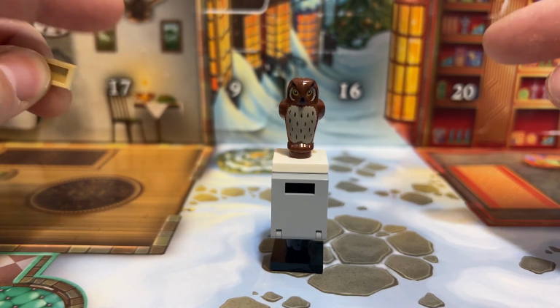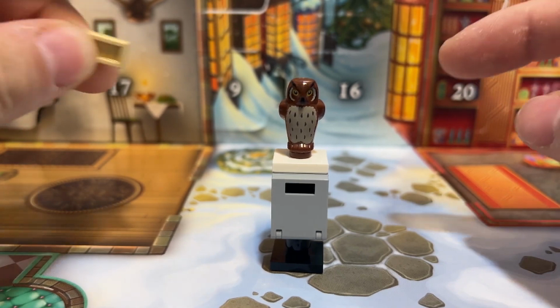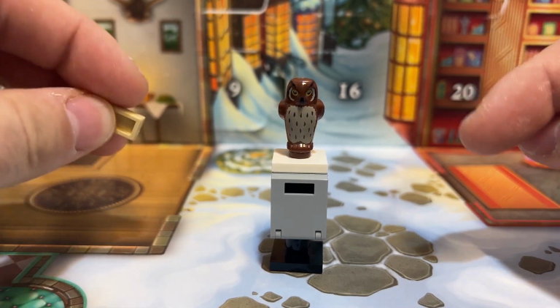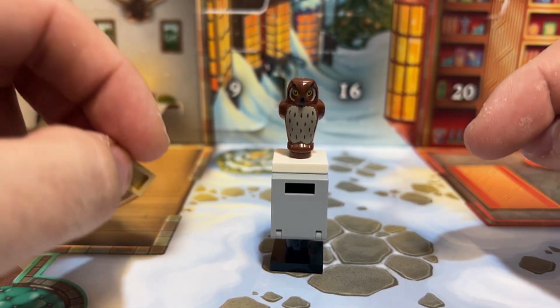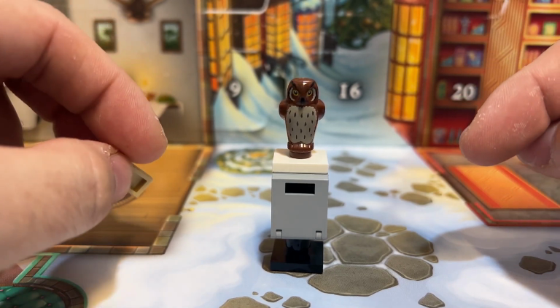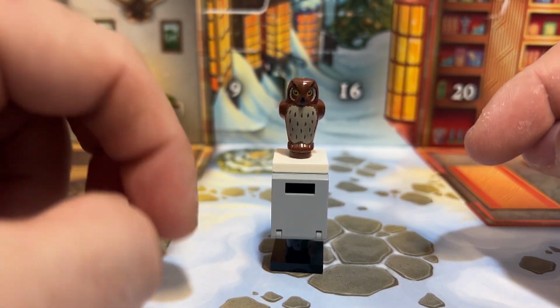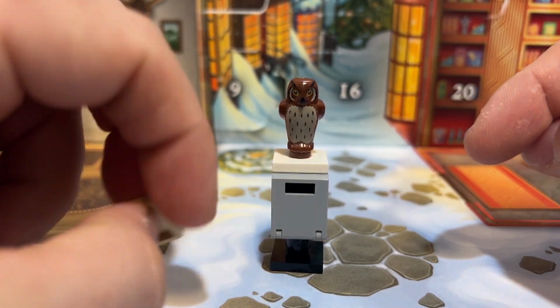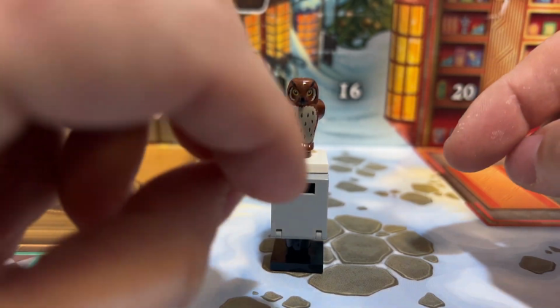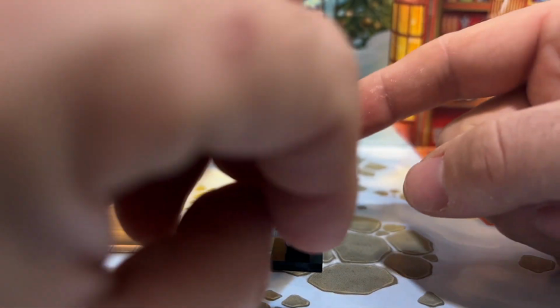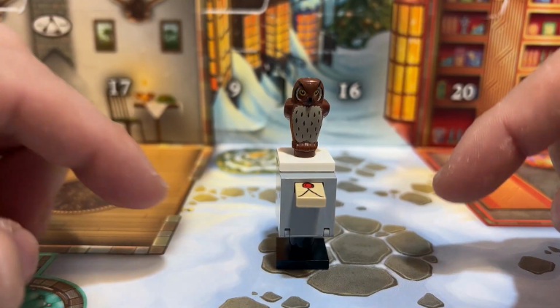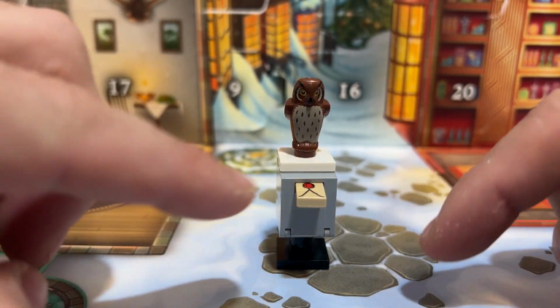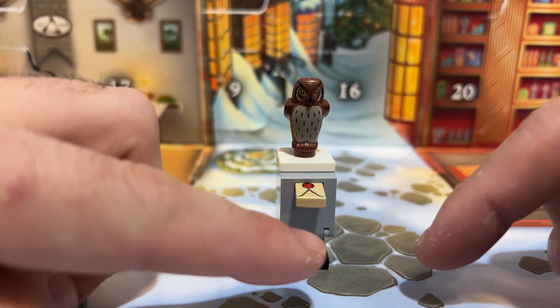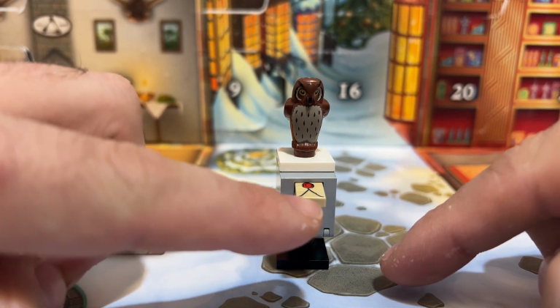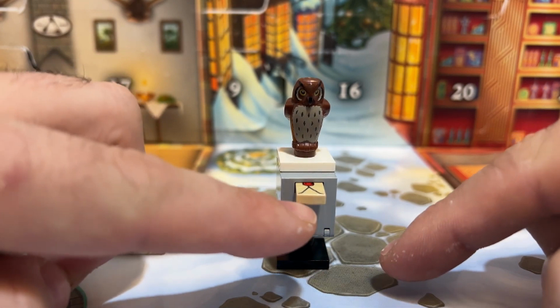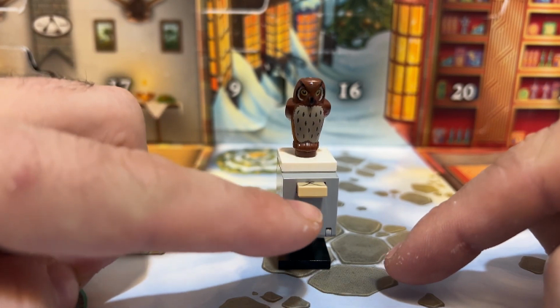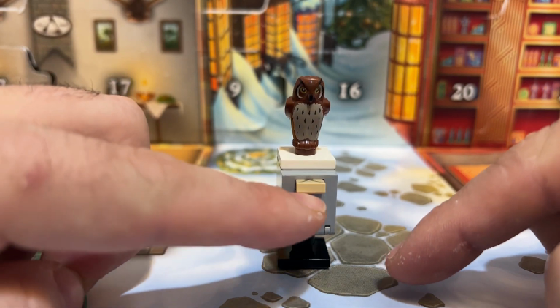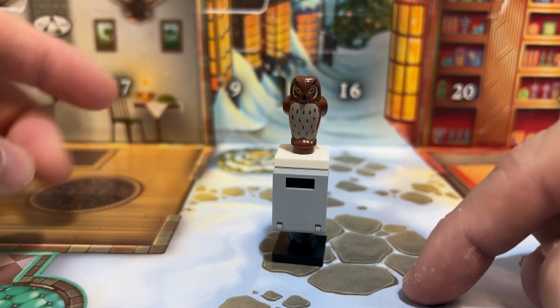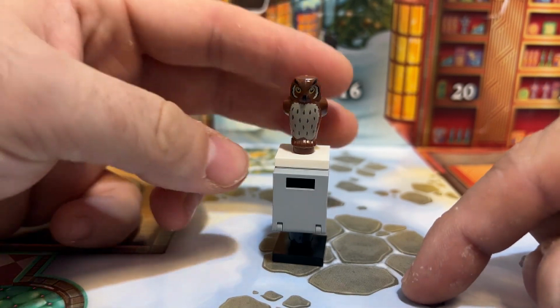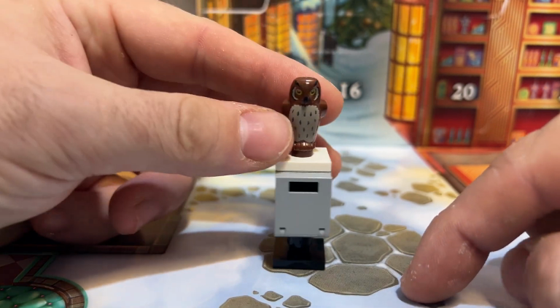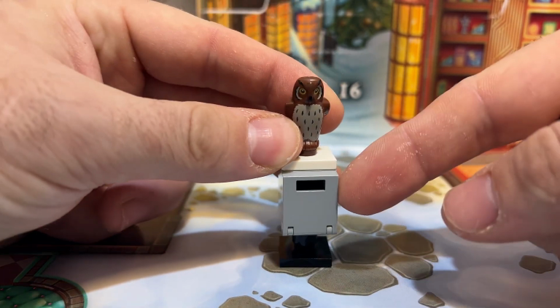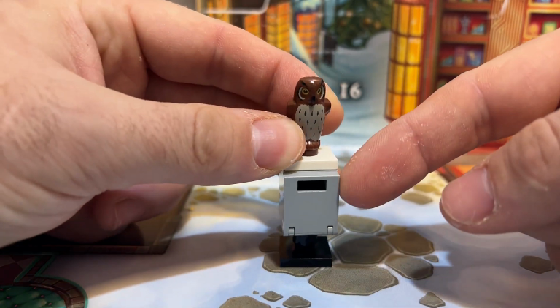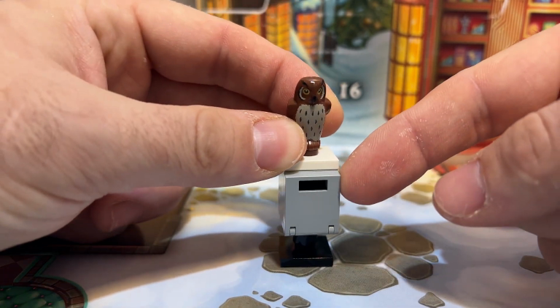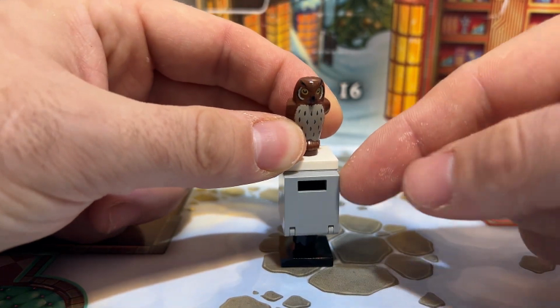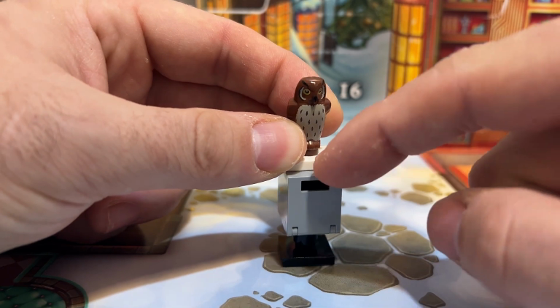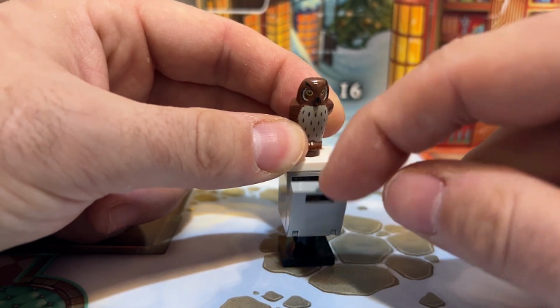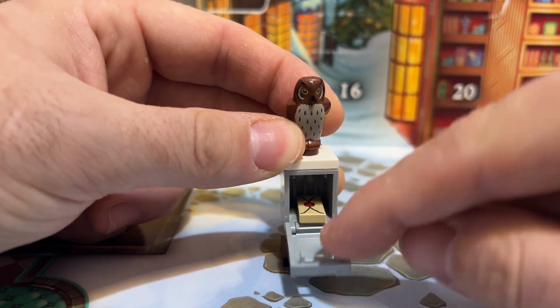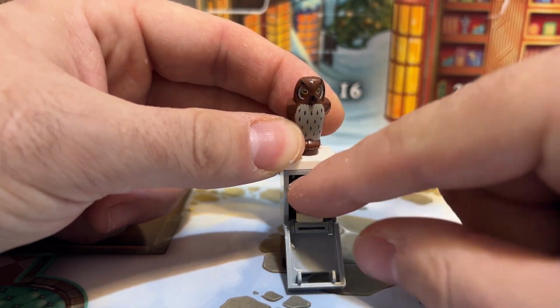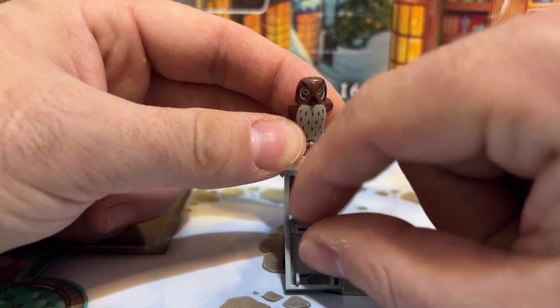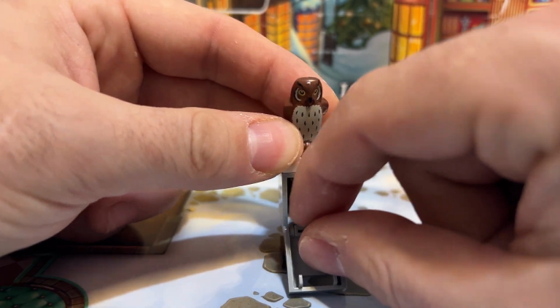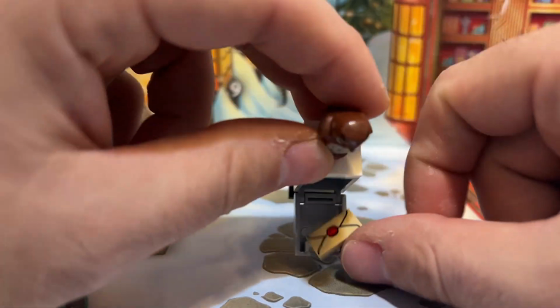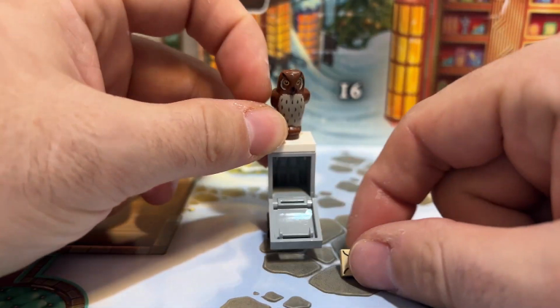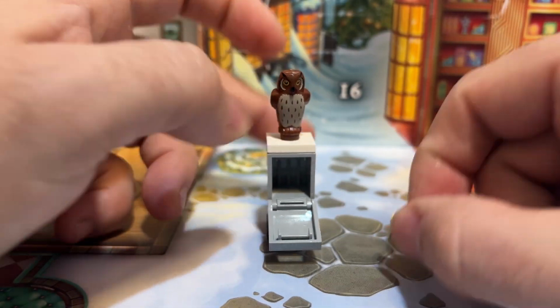The letter can be inserted fully just like this, and if you want to get it back out, the front door opens down and the letter comes out just like that.